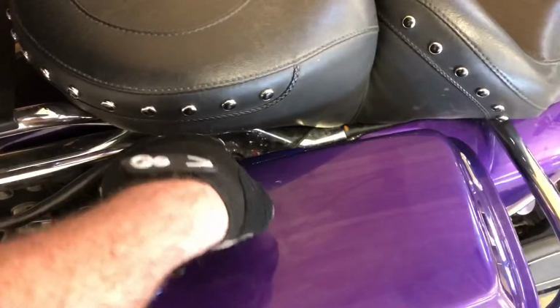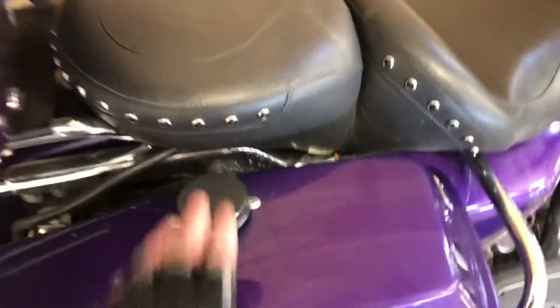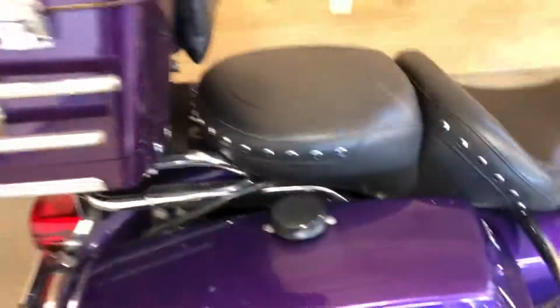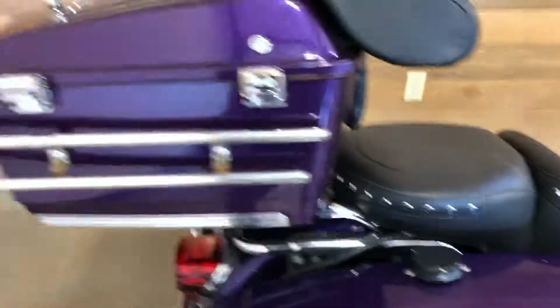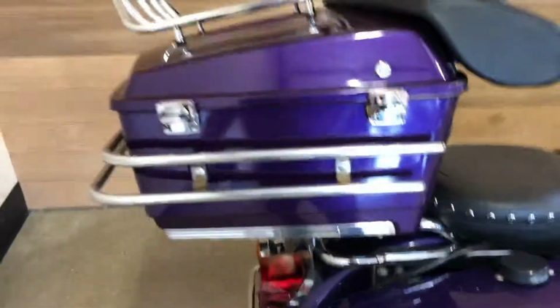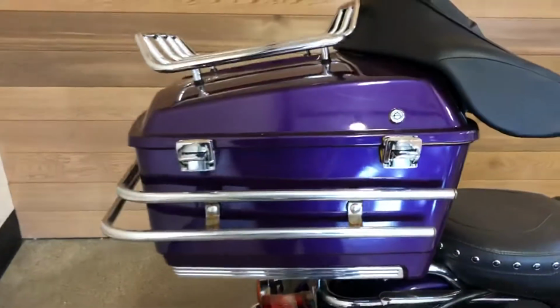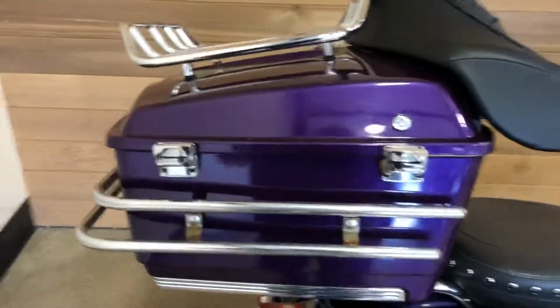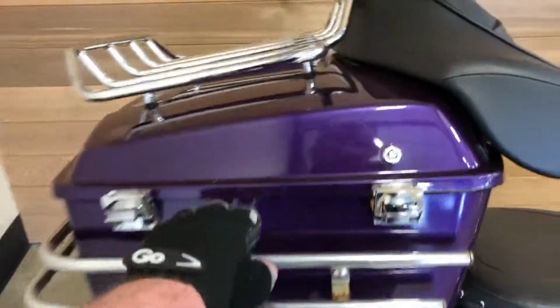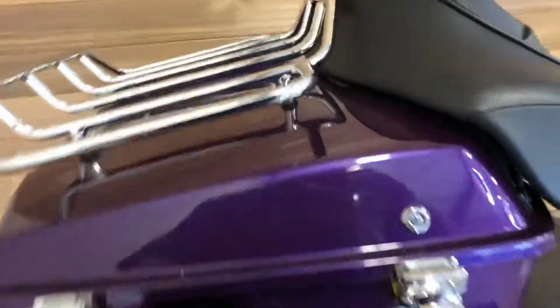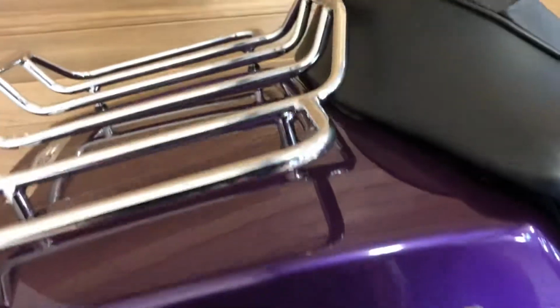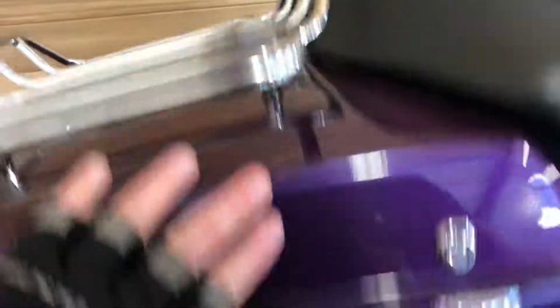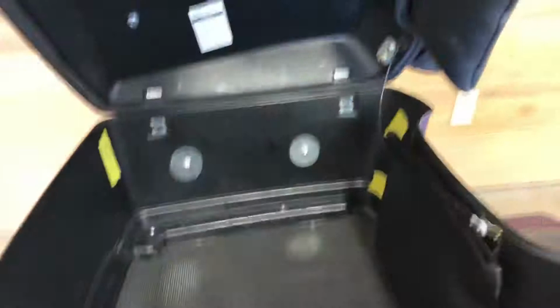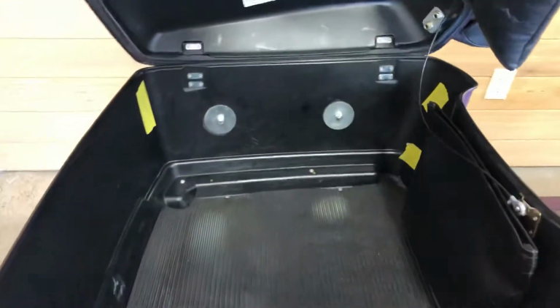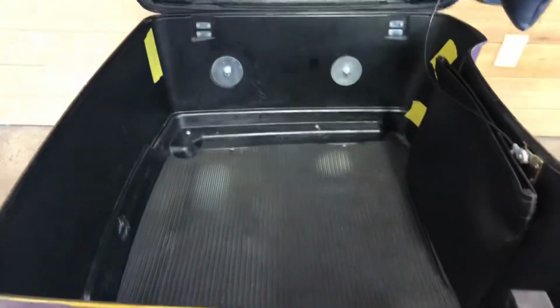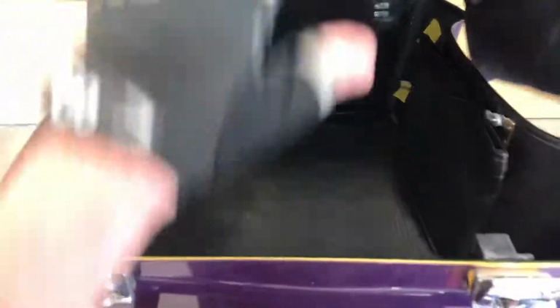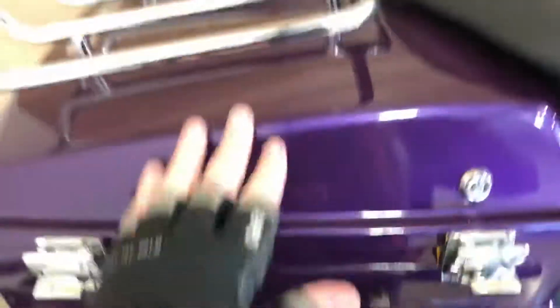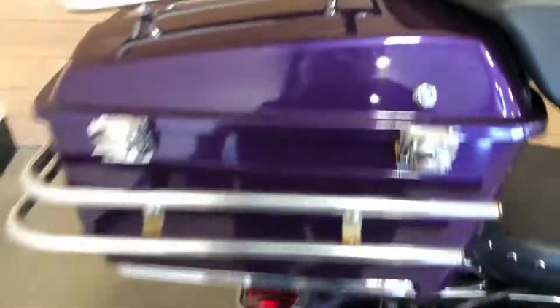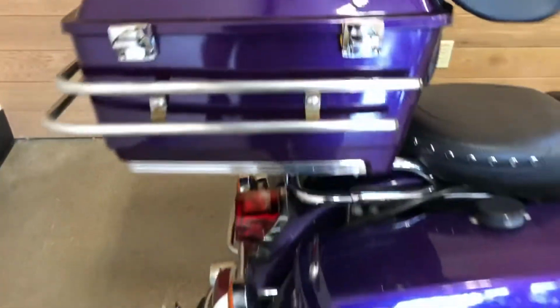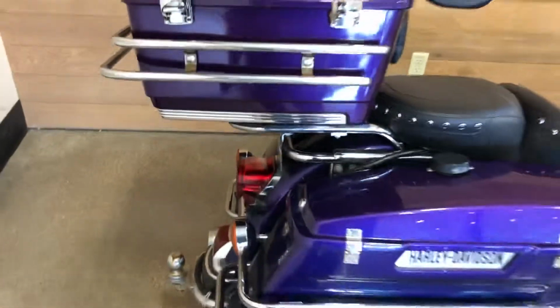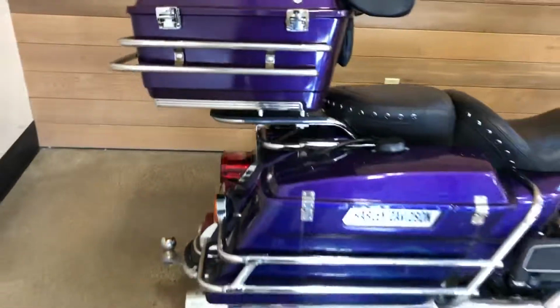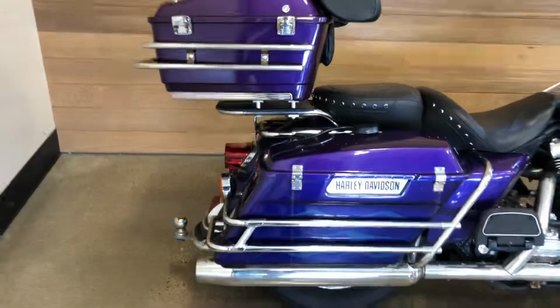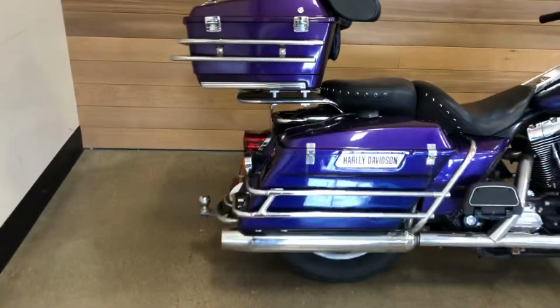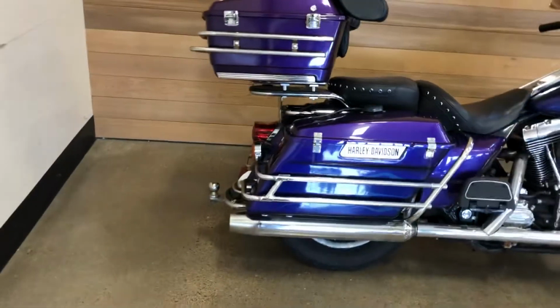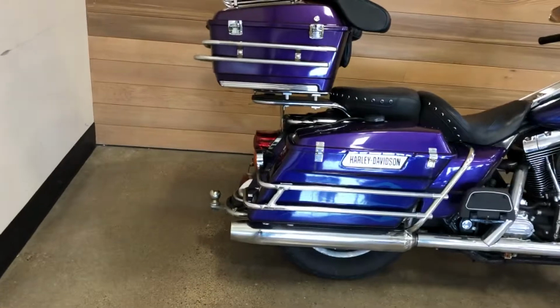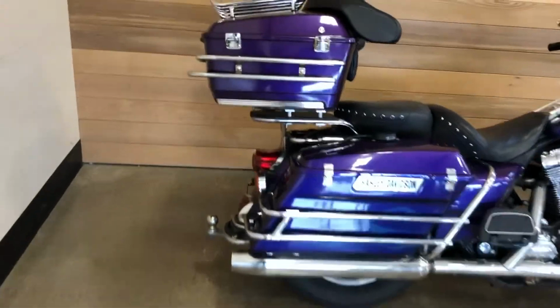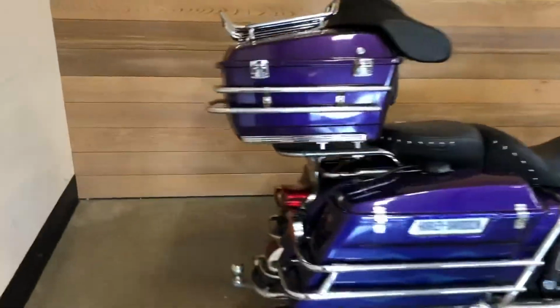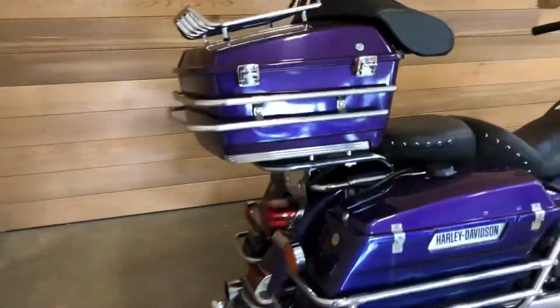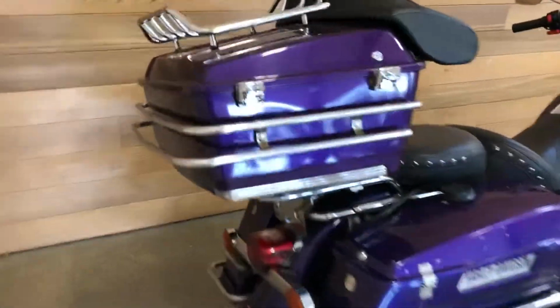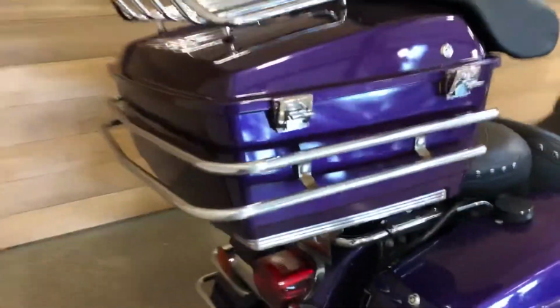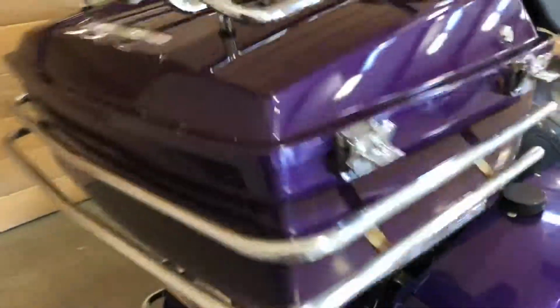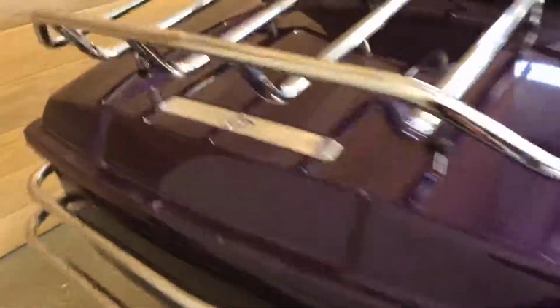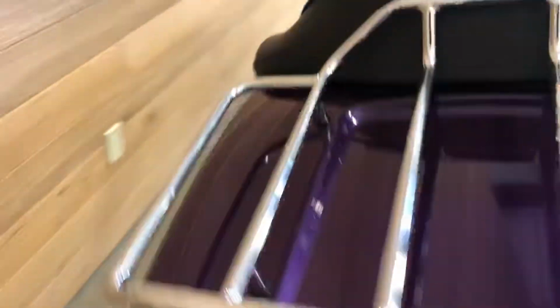Policemen didn't want to be fumbling around with the saddlebags — they needed to get in there fast. It's also got a detachable tour pack with a lot of space and a luggage rack. Not quick-detachable, by the way — it does have to be bolted and unbolted.